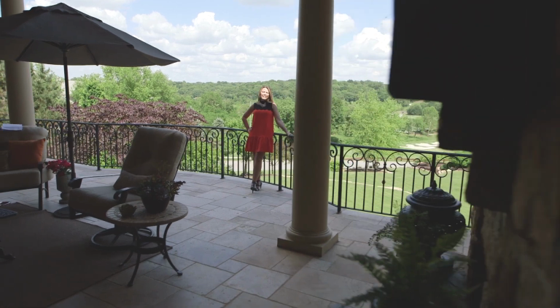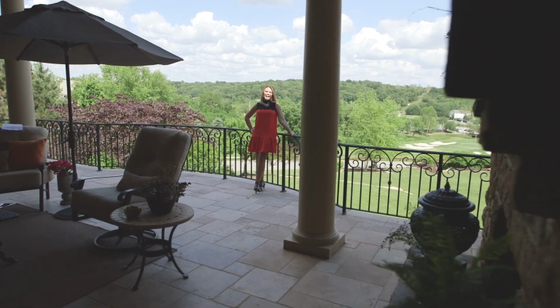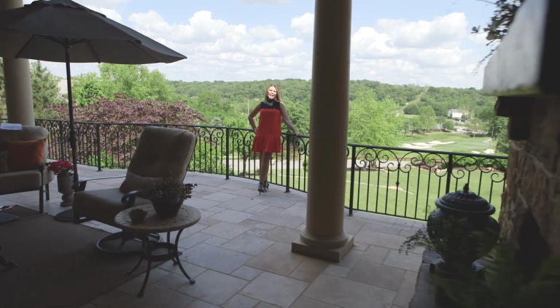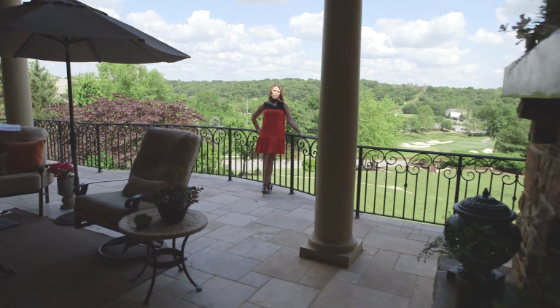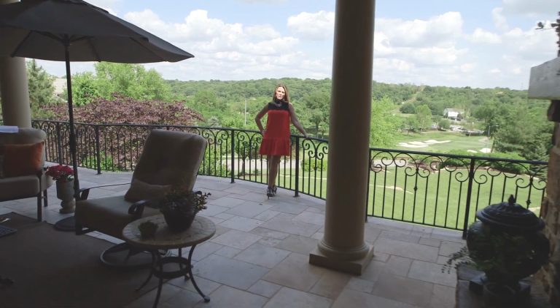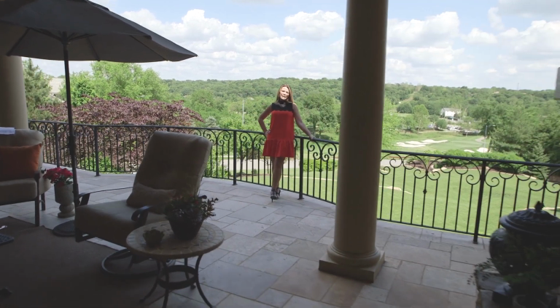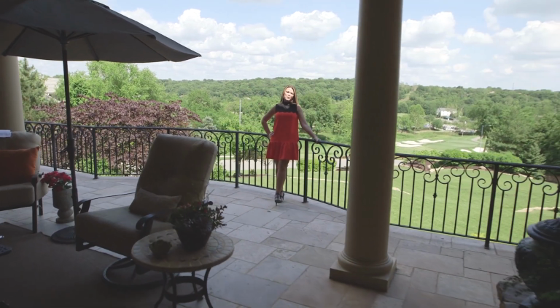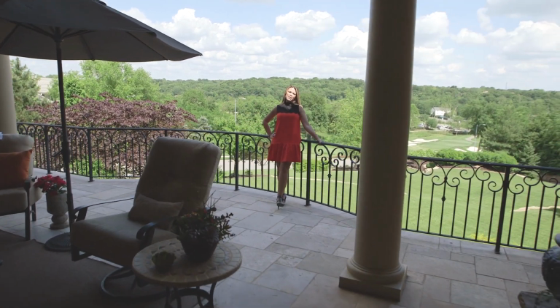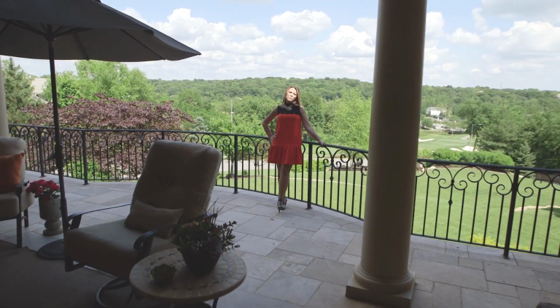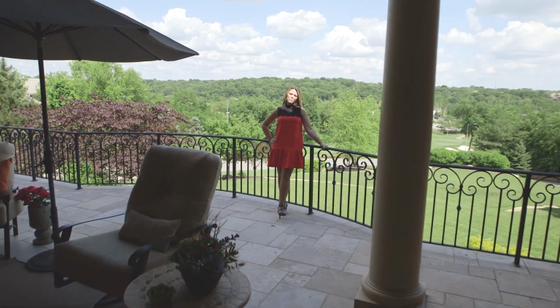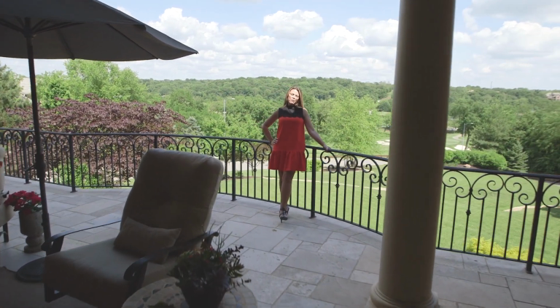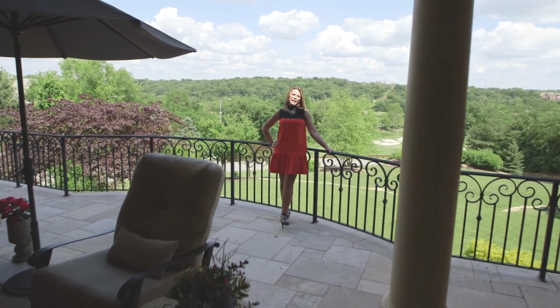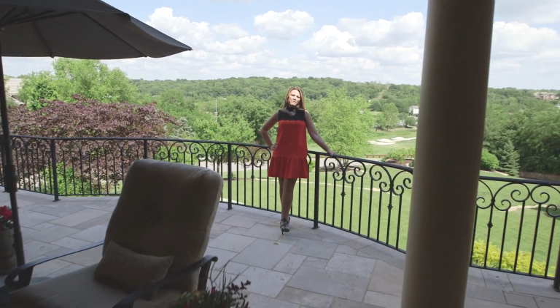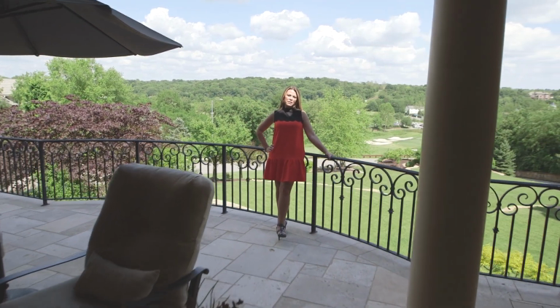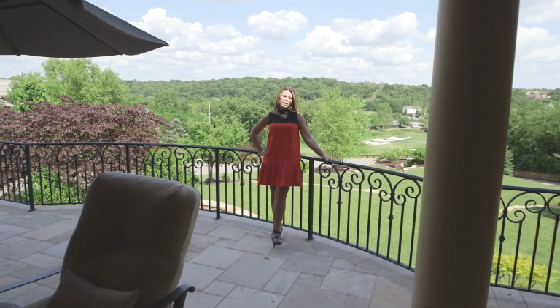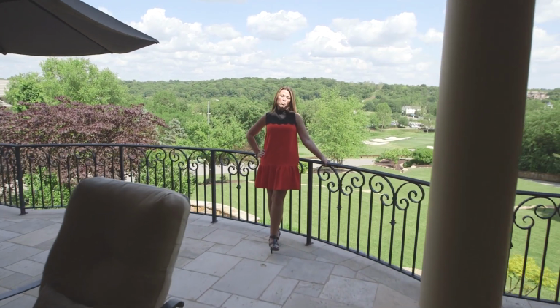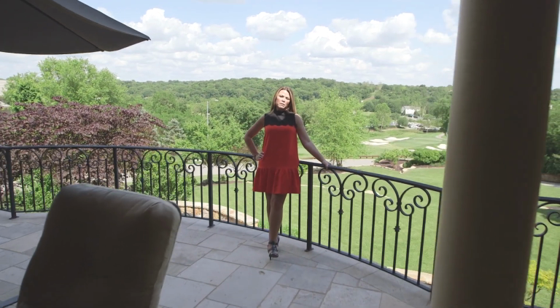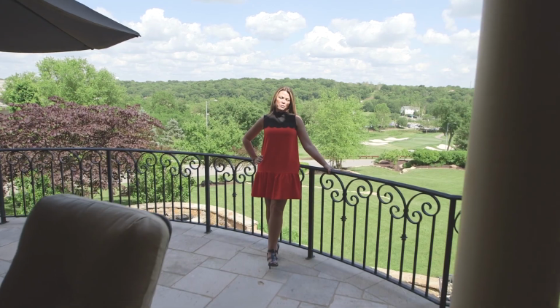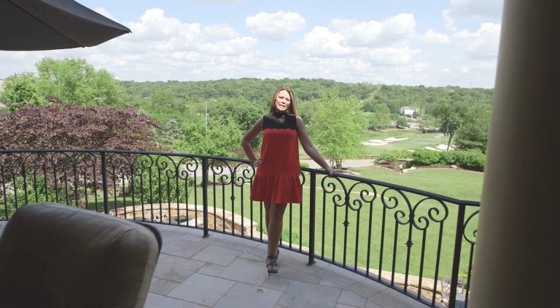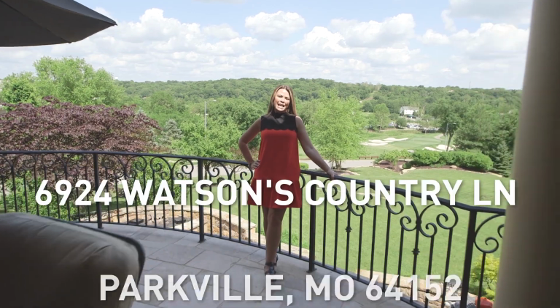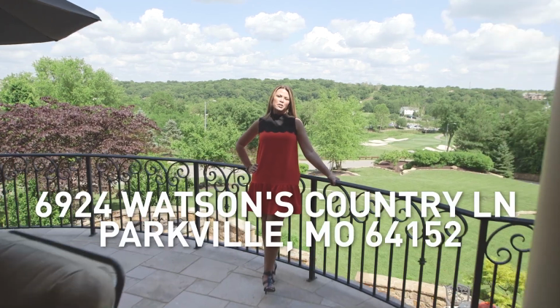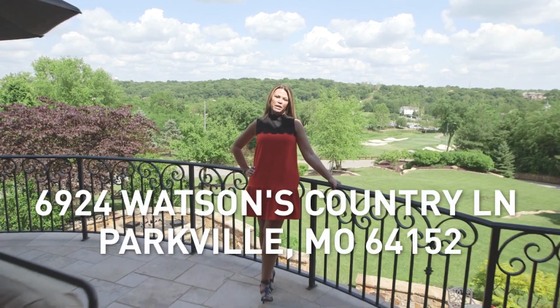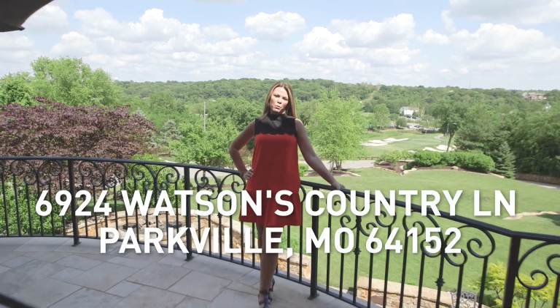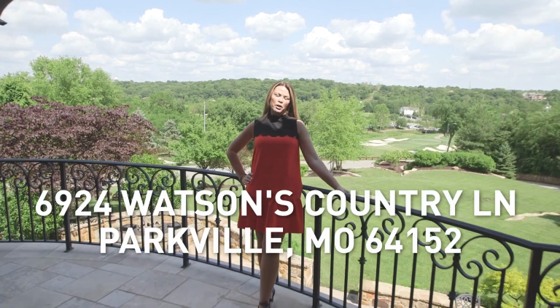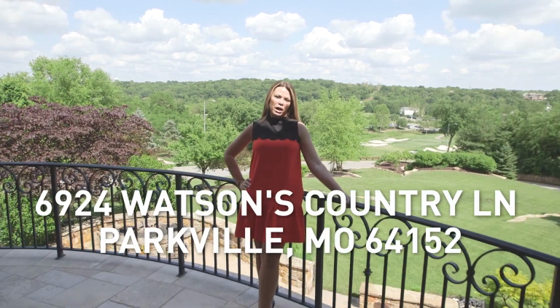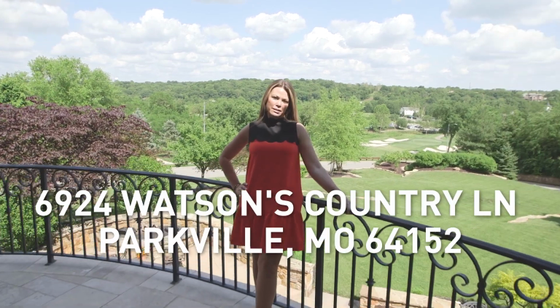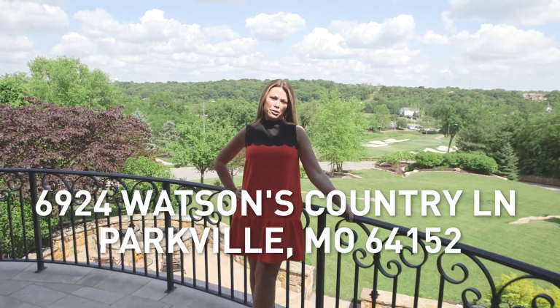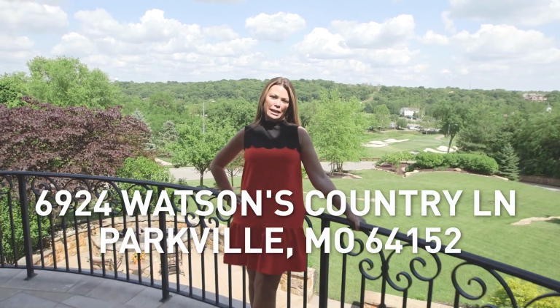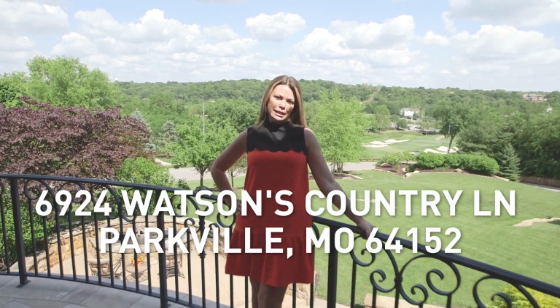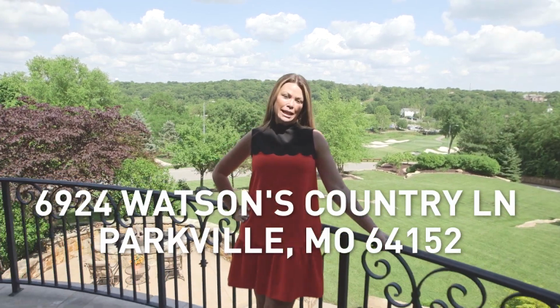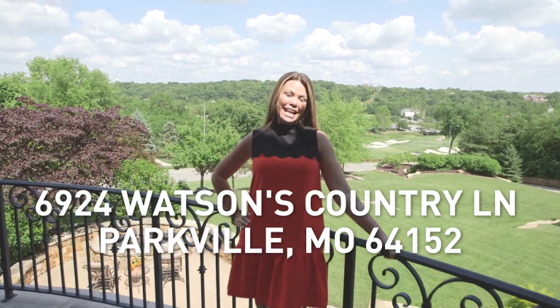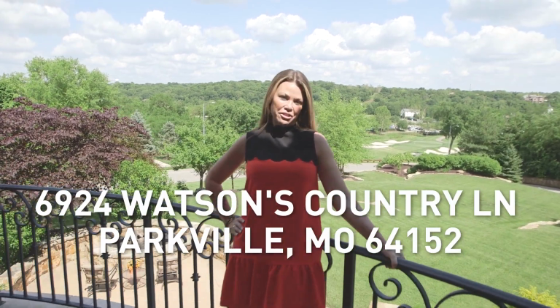Hi, I'm Nicole Patala with Tradition Home Group and RE-MAX Innovations. Welcome to 6924 Watson's Country Lane in the National.